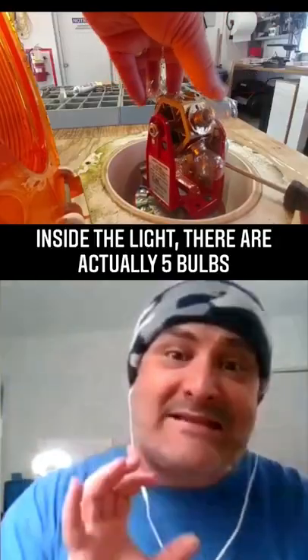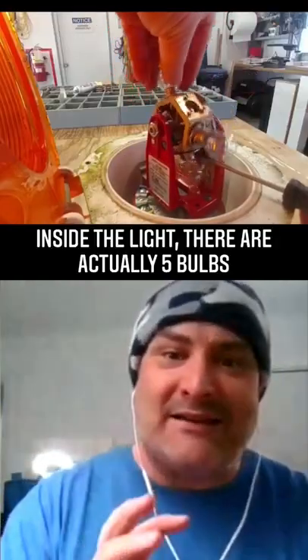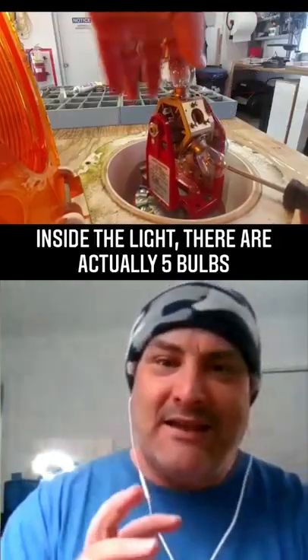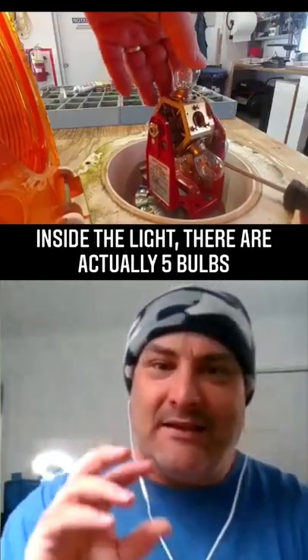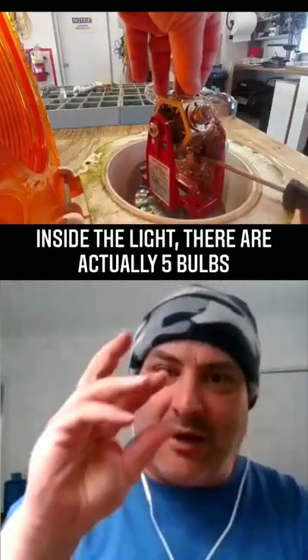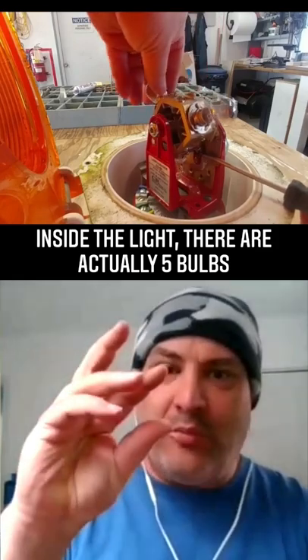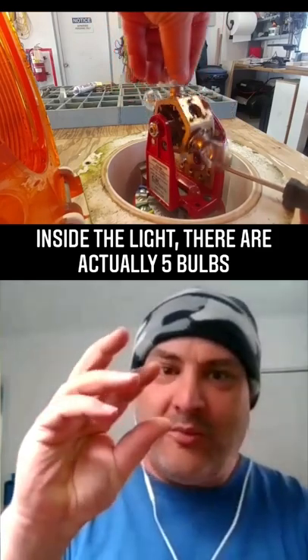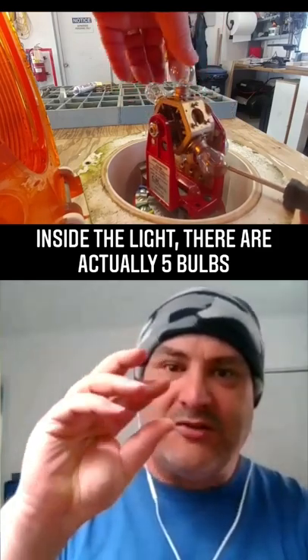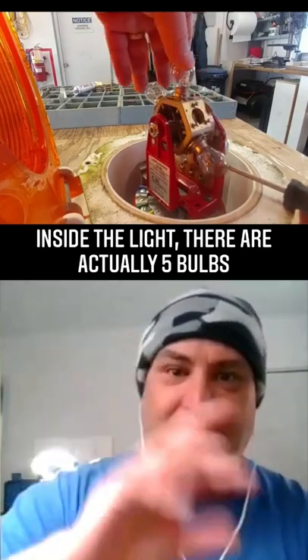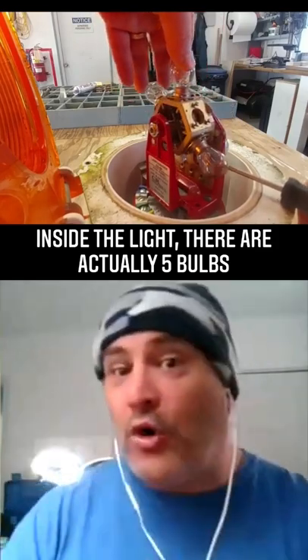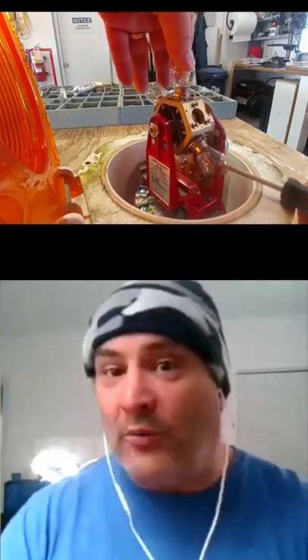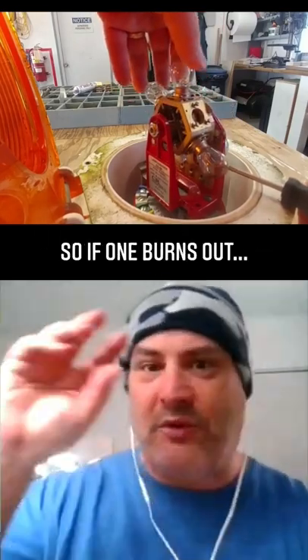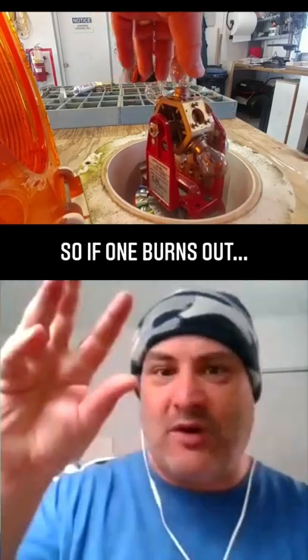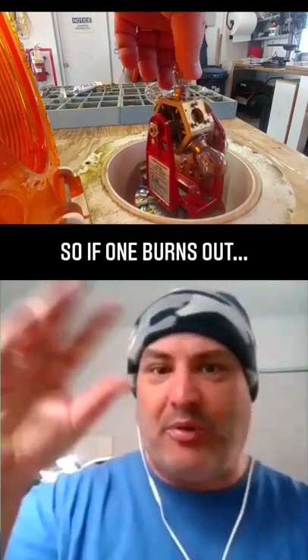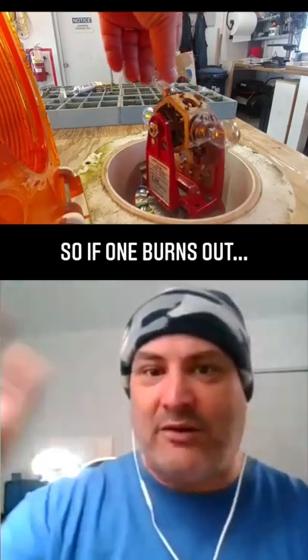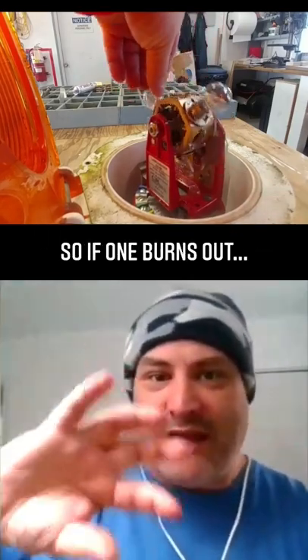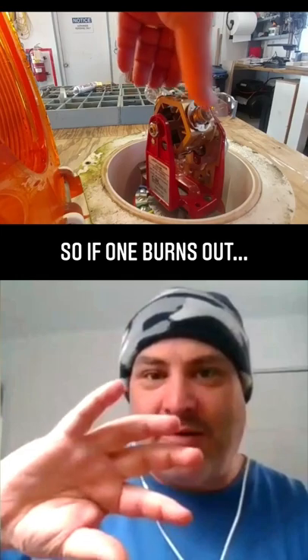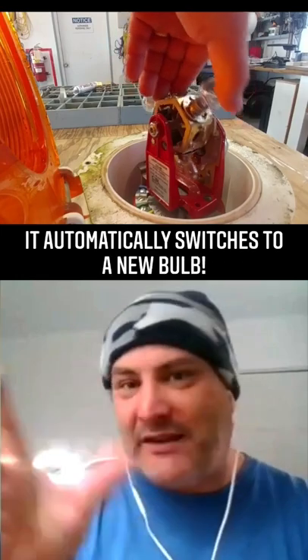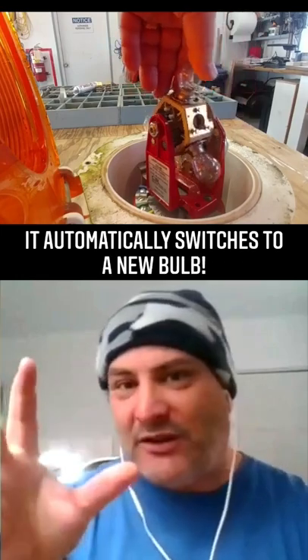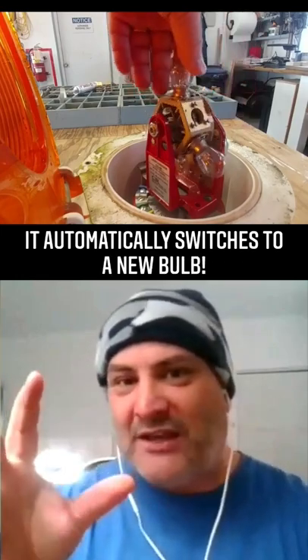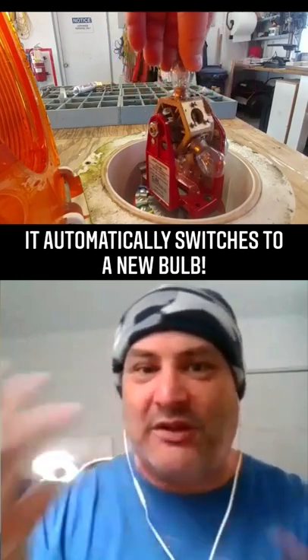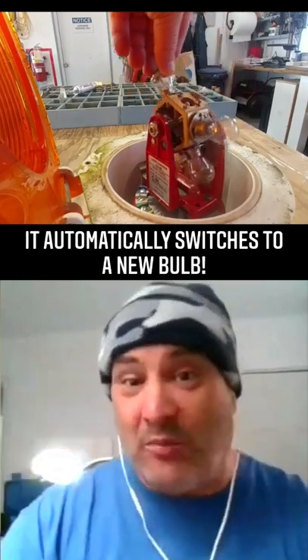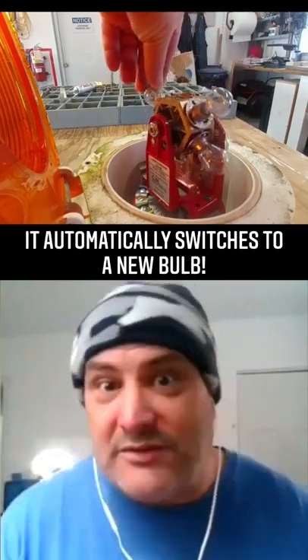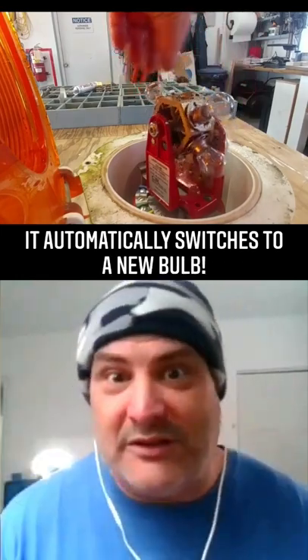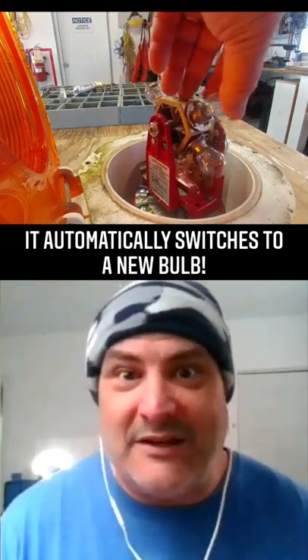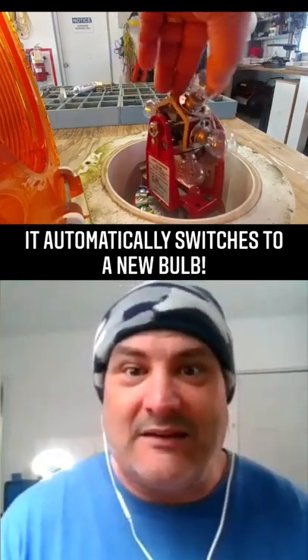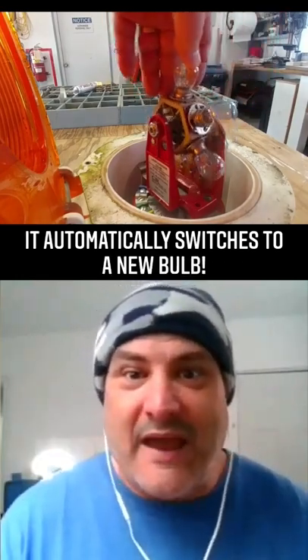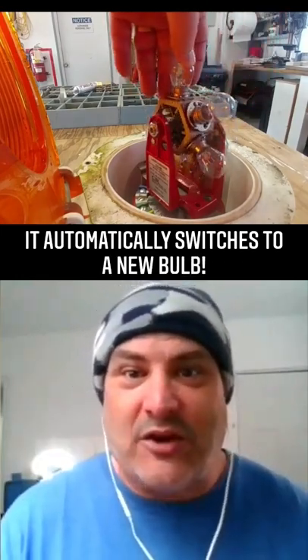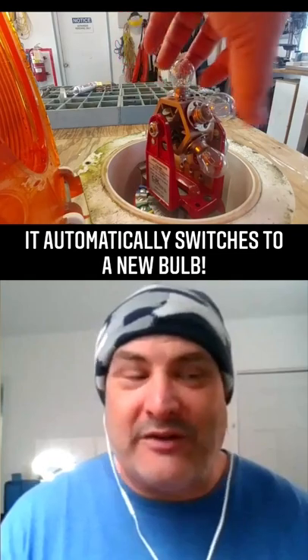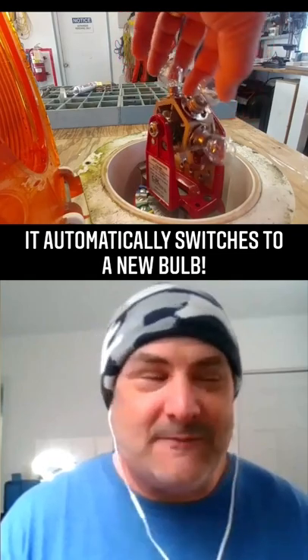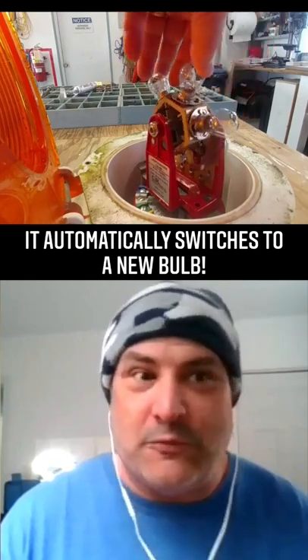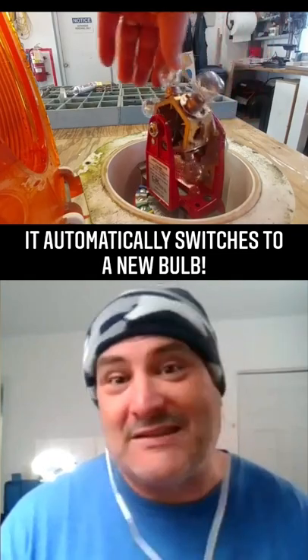Inside the light, there's a bulb, but there's also four more bulbs. So when the one bulb burns out, it automatically changes to another bulb. The likelihood of a light ever going out is really slim.